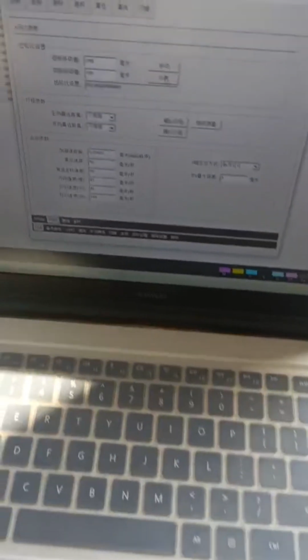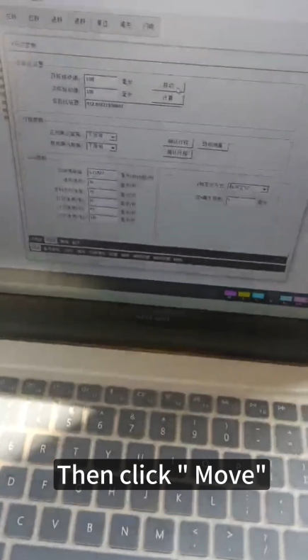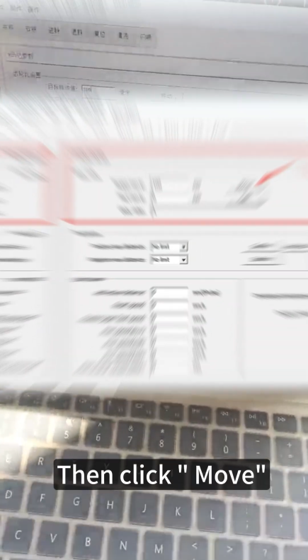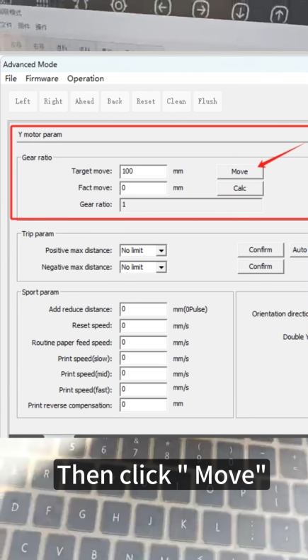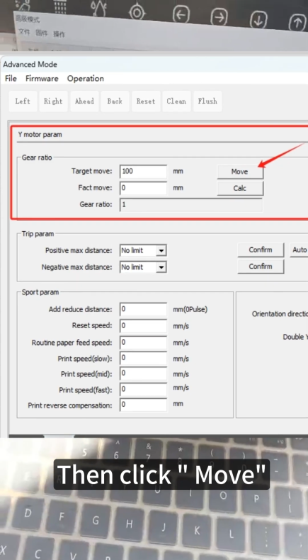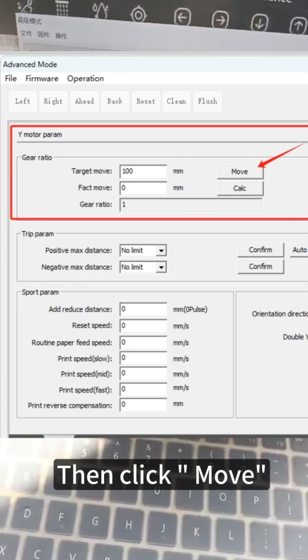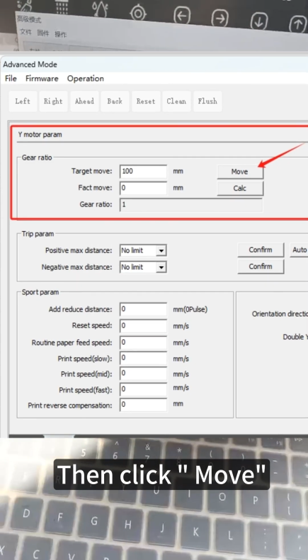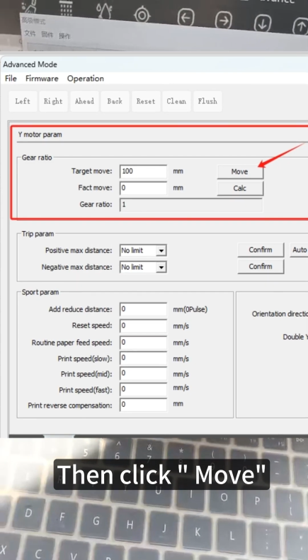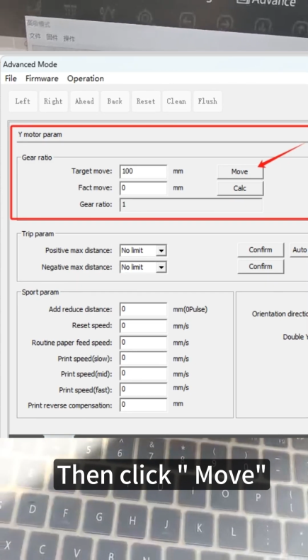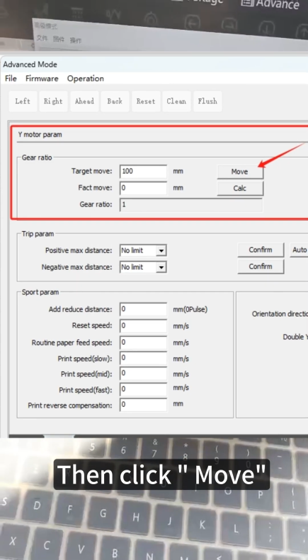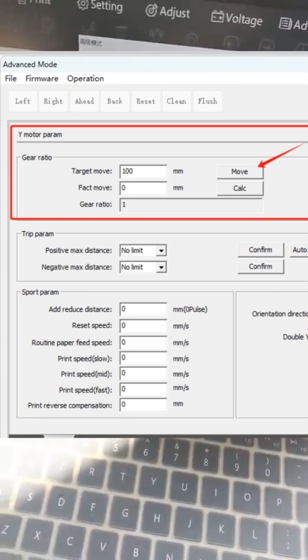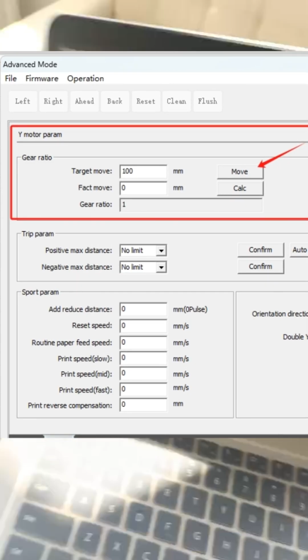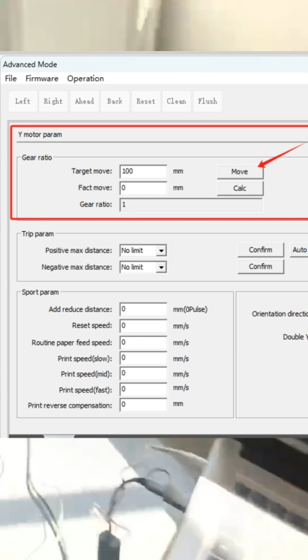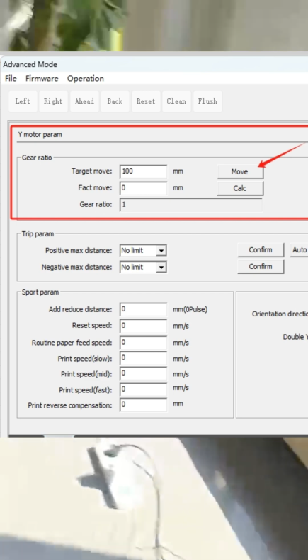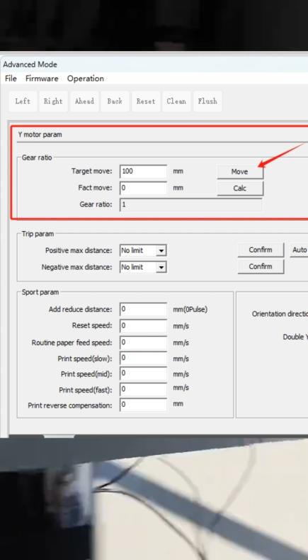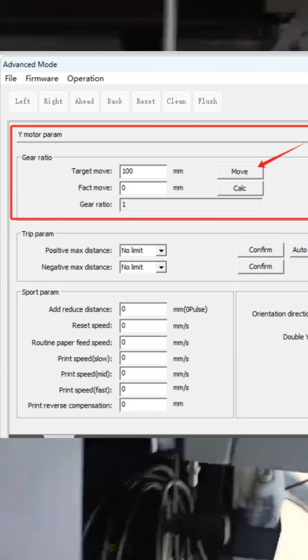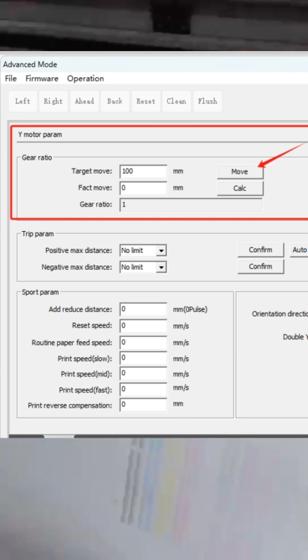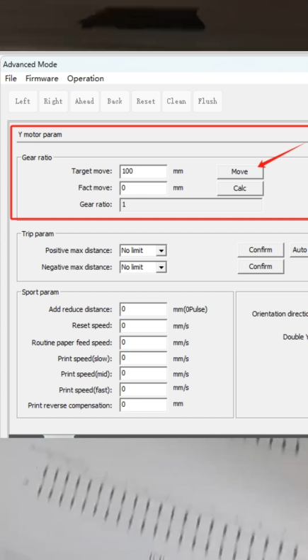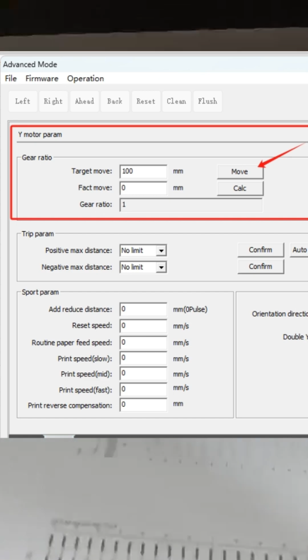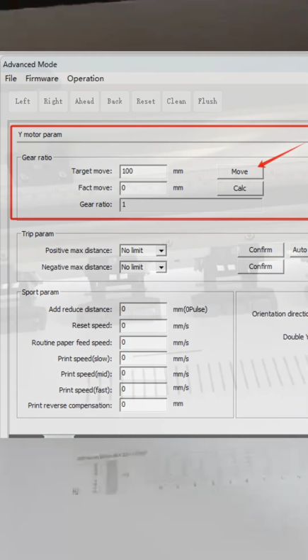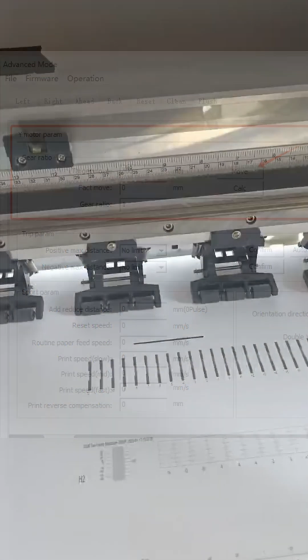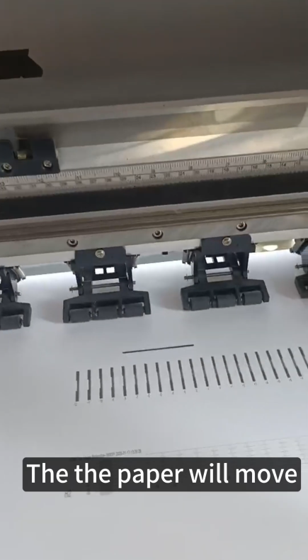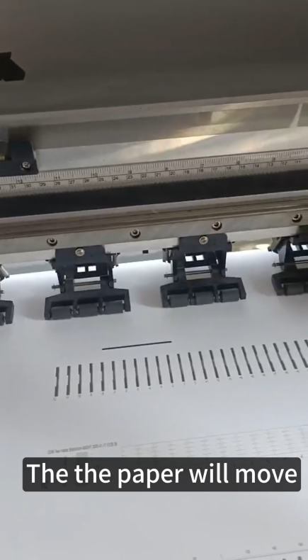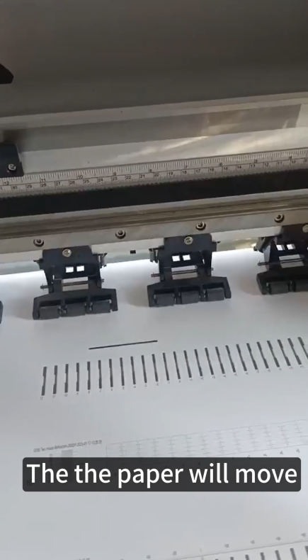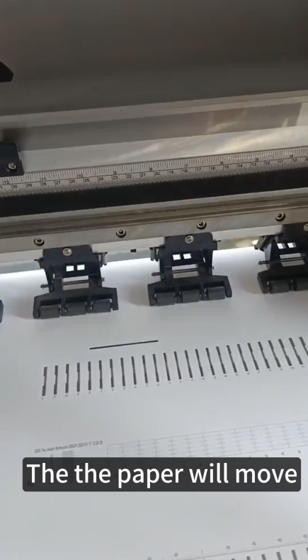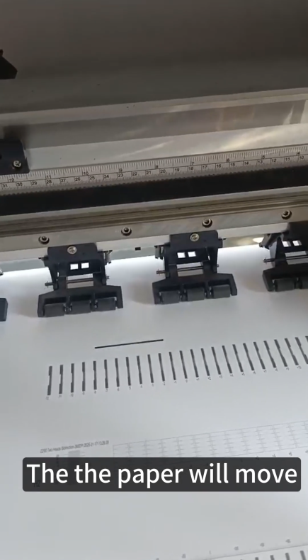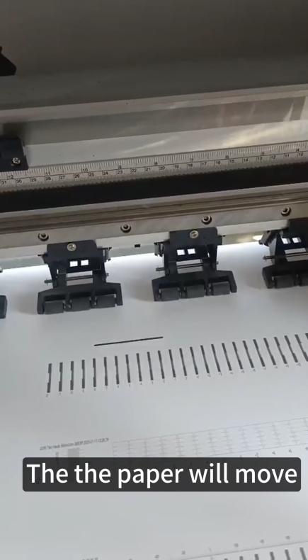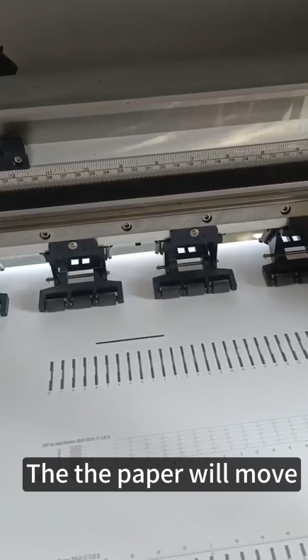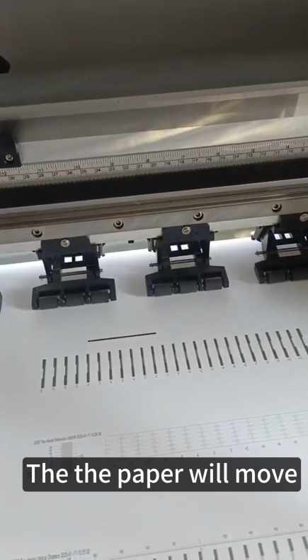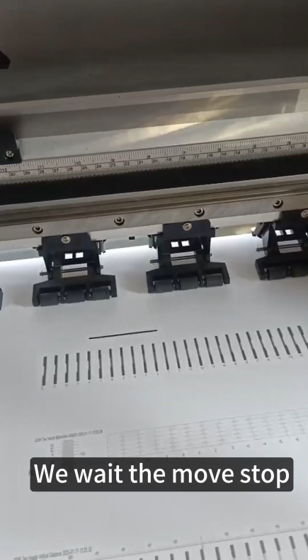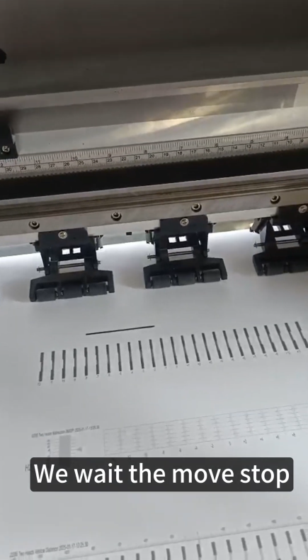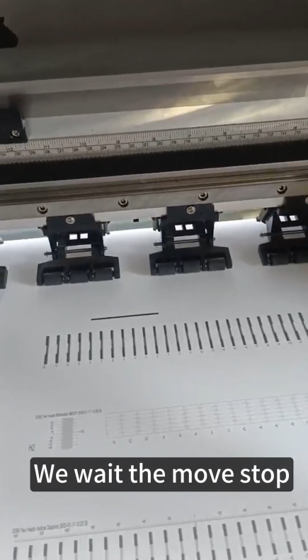Then click move — the paper will move. We wait for the move to stop.